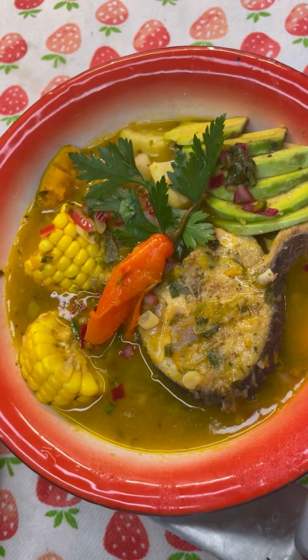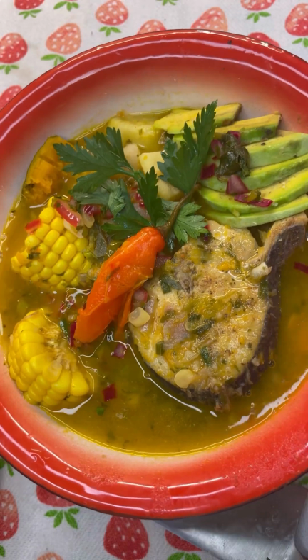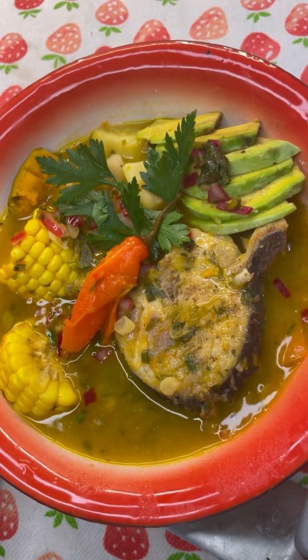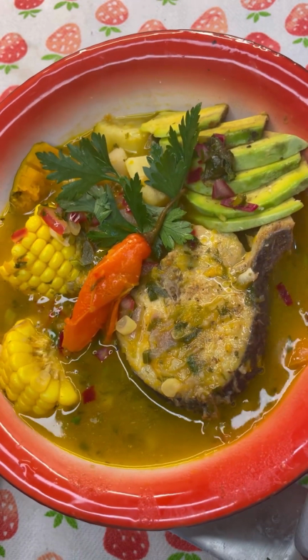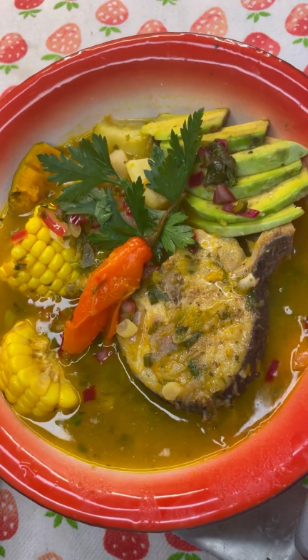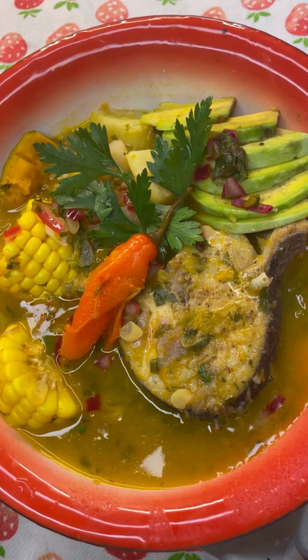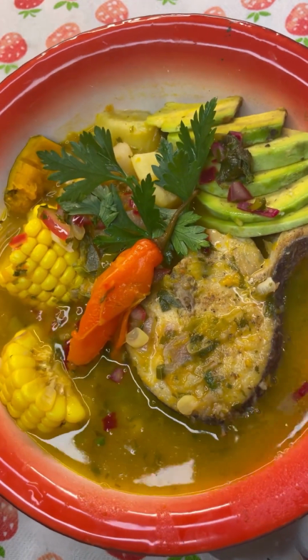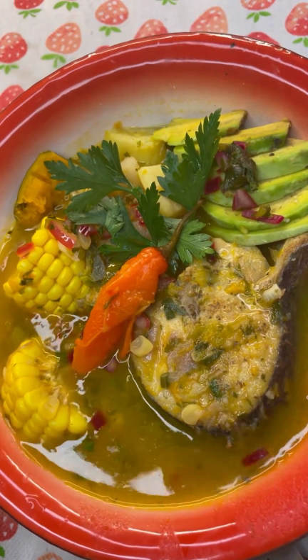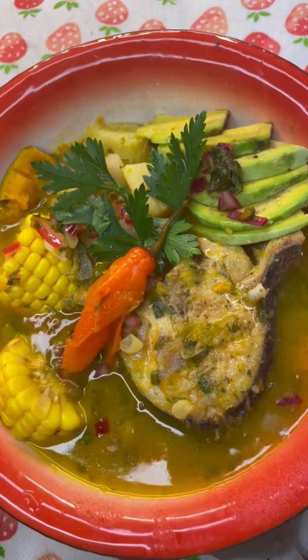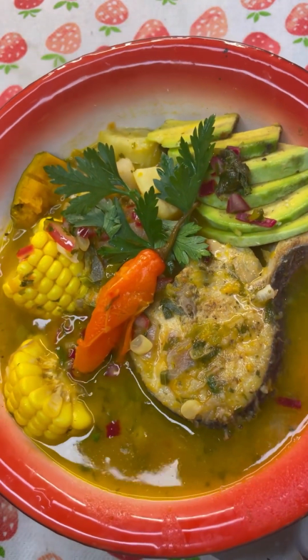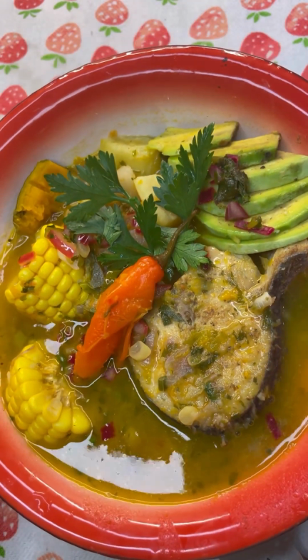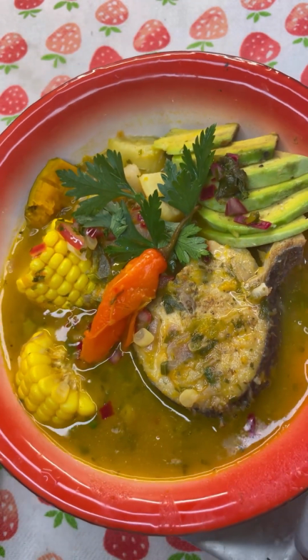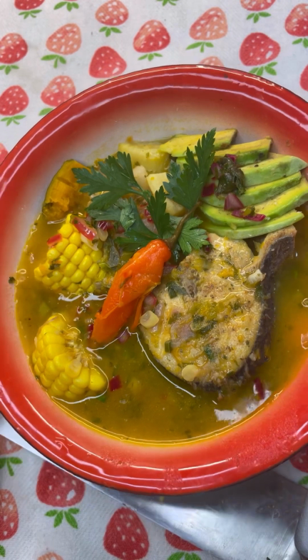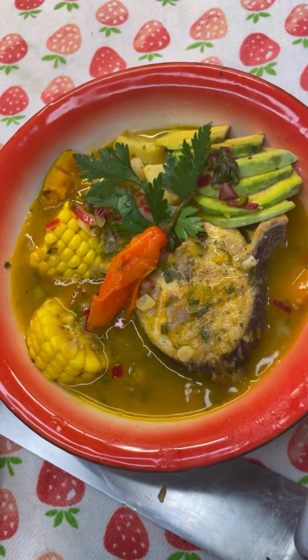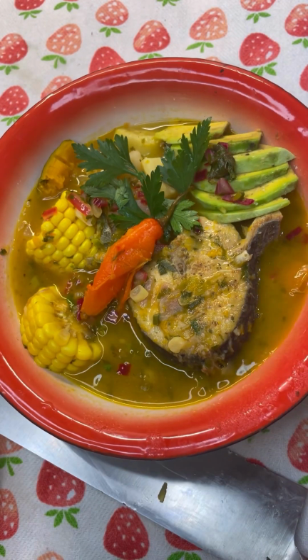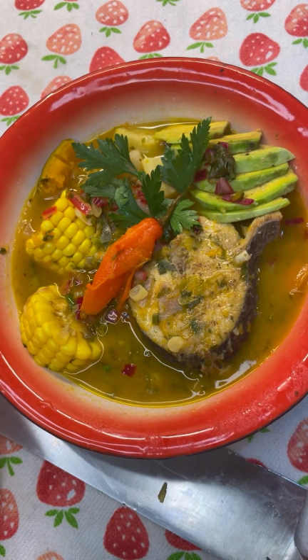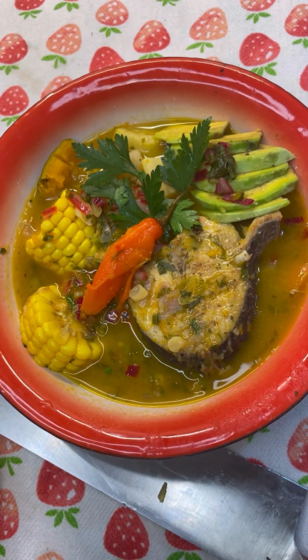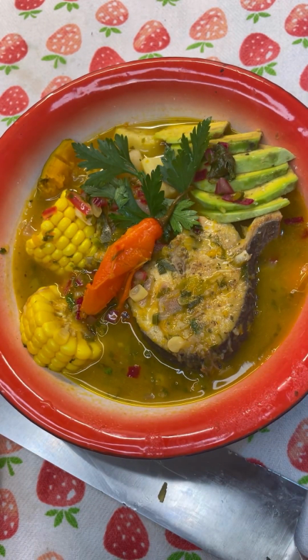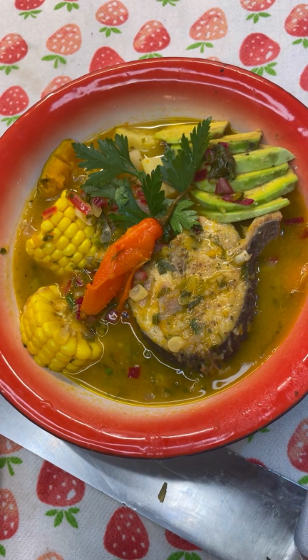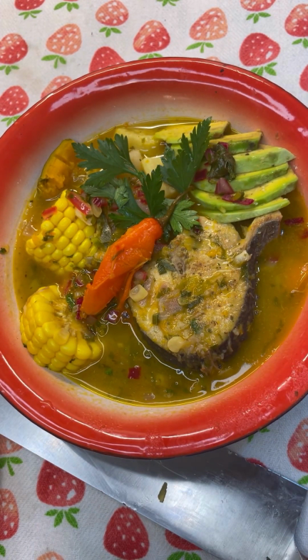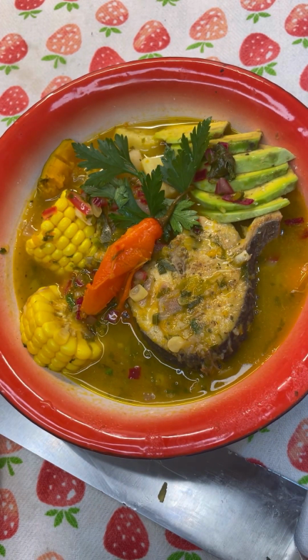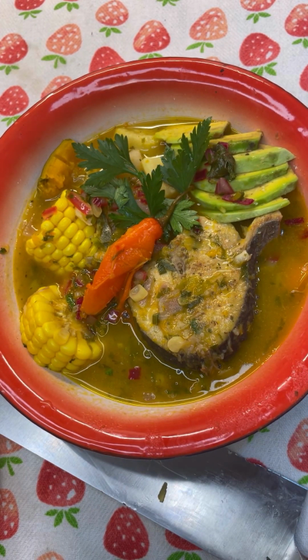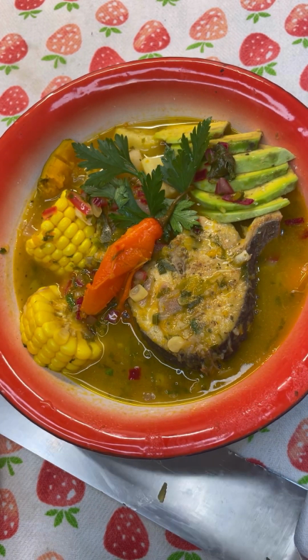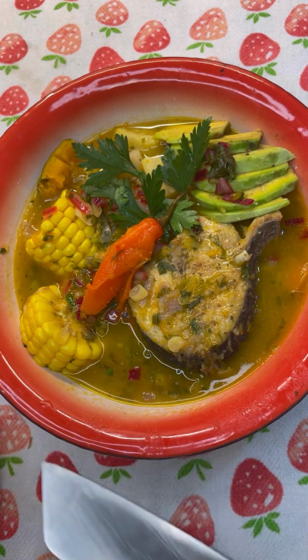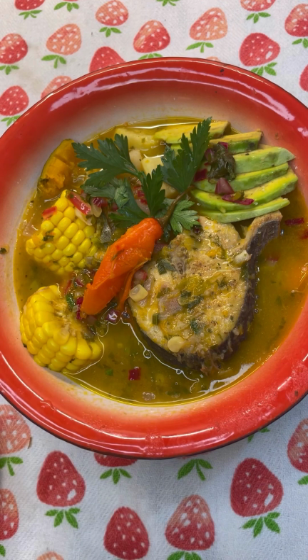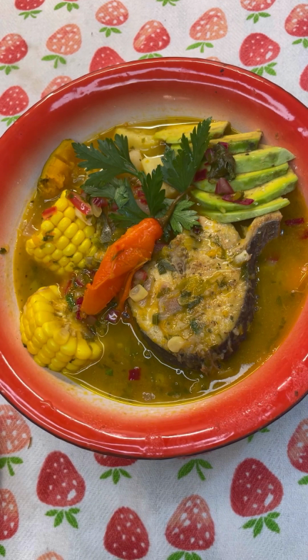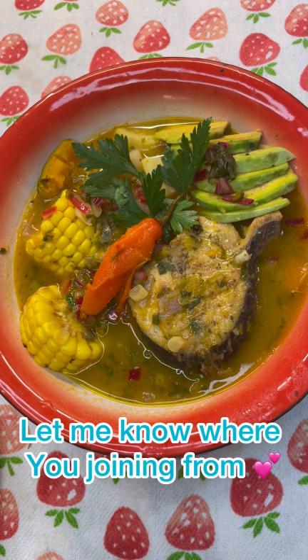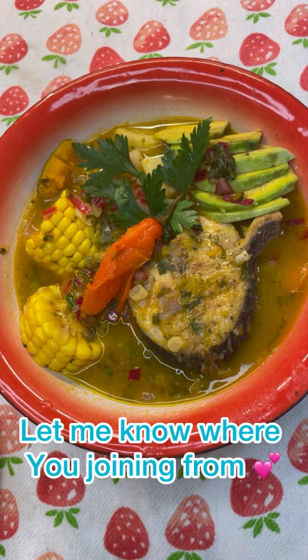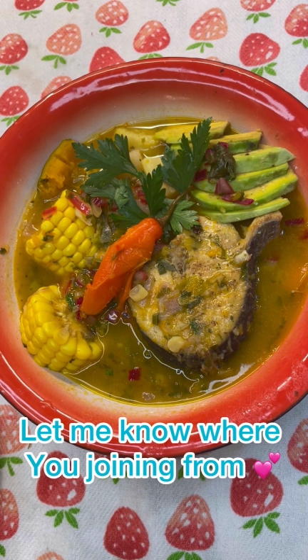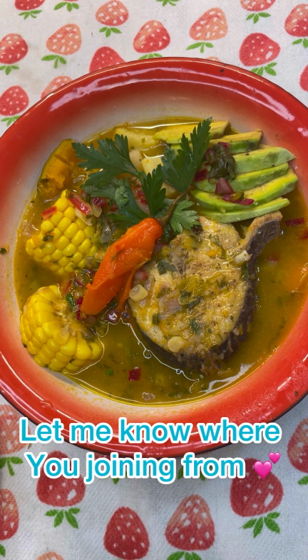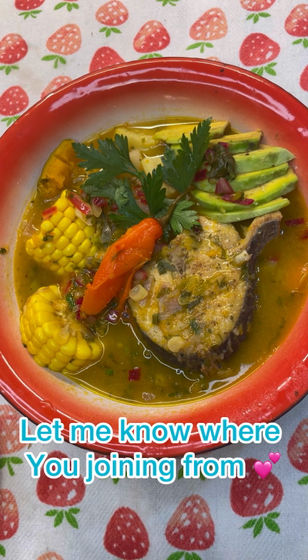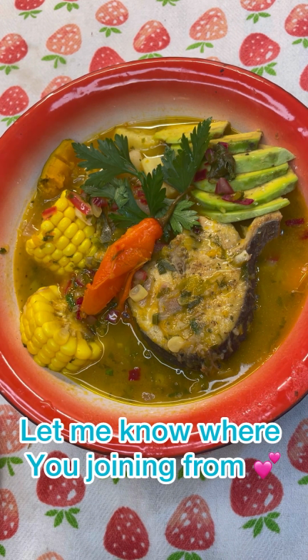Don't forget to leave me a comment, like and share this video with your friends and family. Join me on Facebook and Instagram and follow me. Subscribe to my YouTube channel for lots more flavors coming out of Jenny's Wok — from my kitchen to your kitchen, happy cooking!